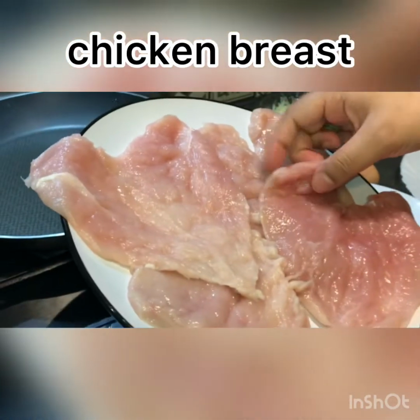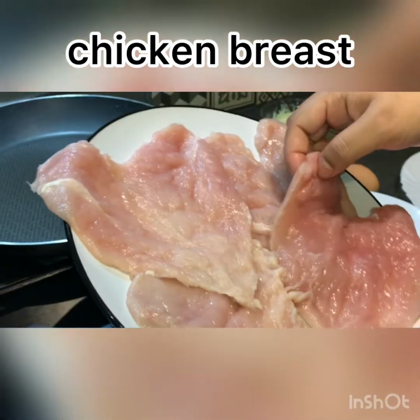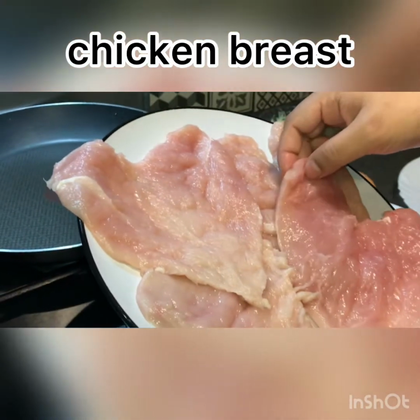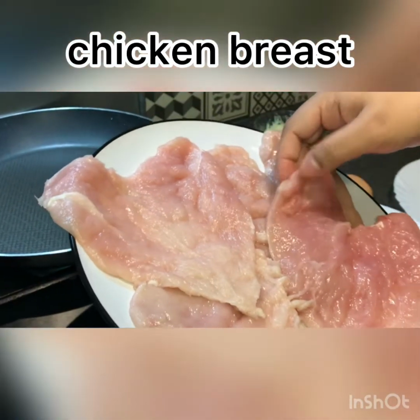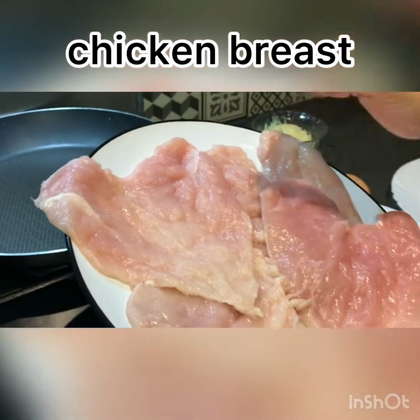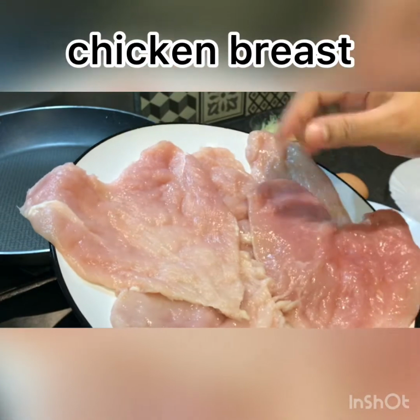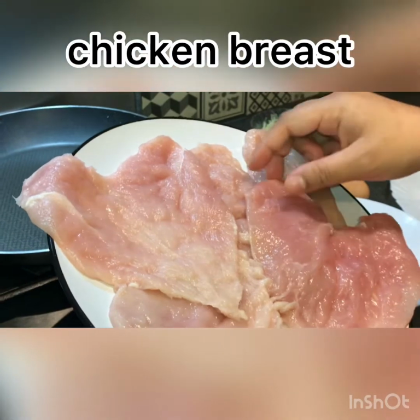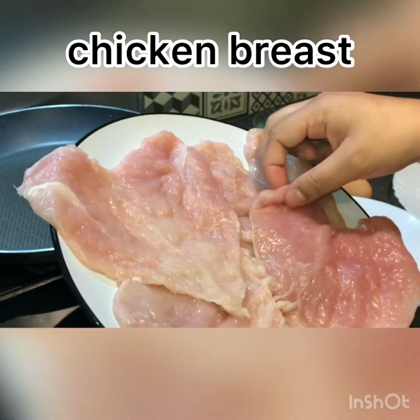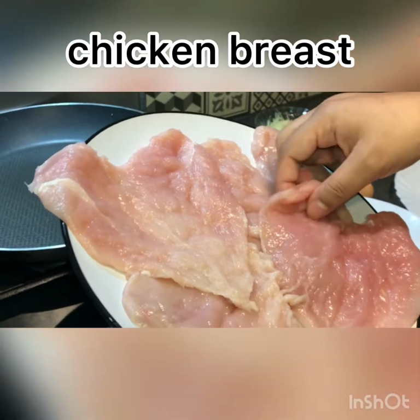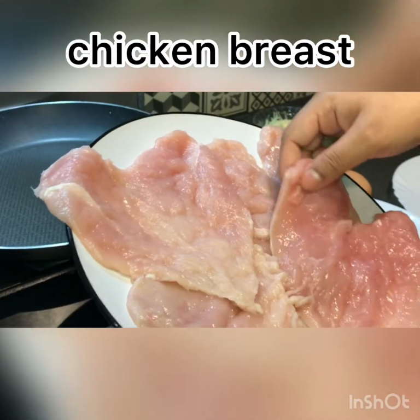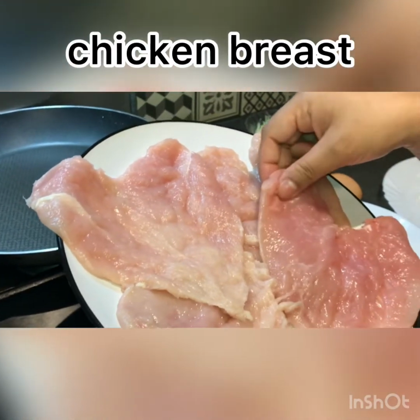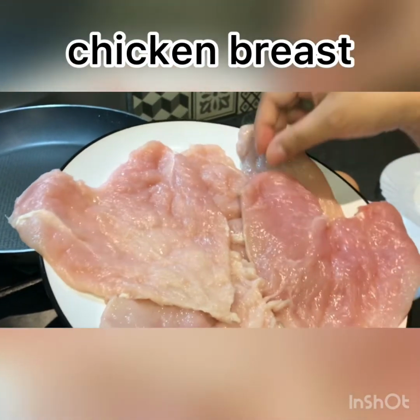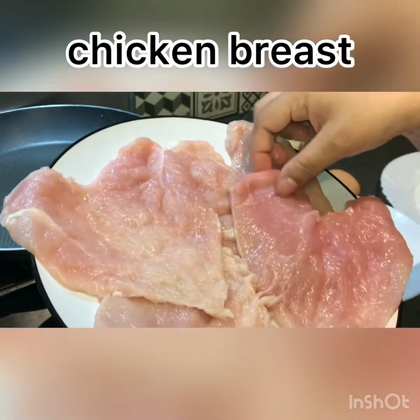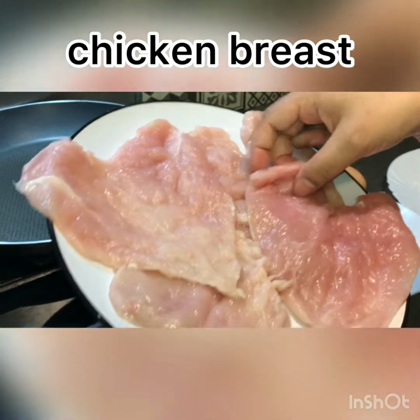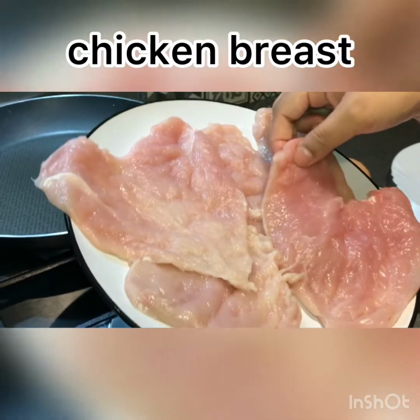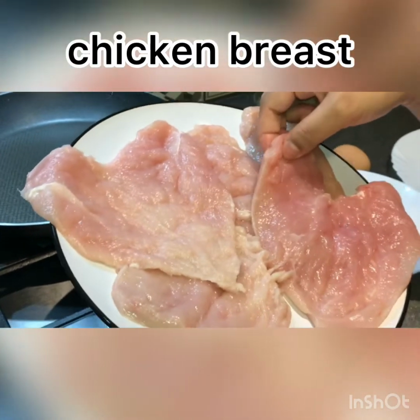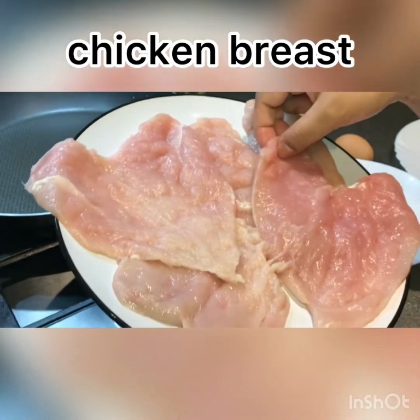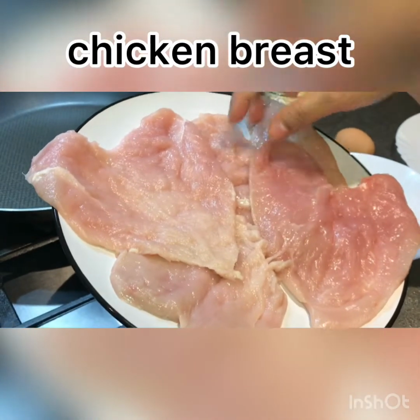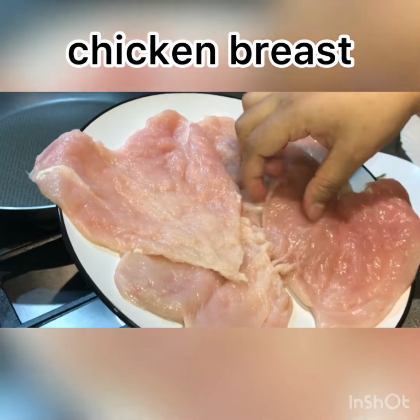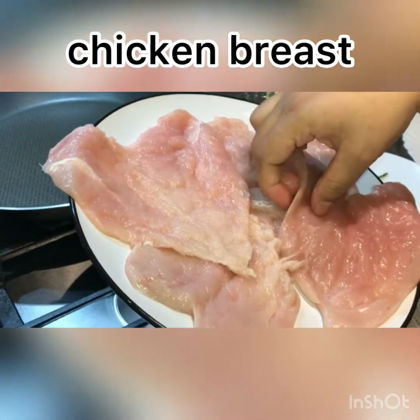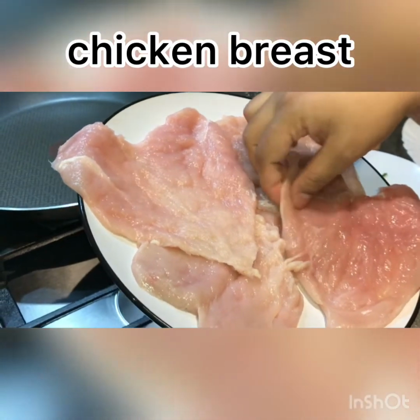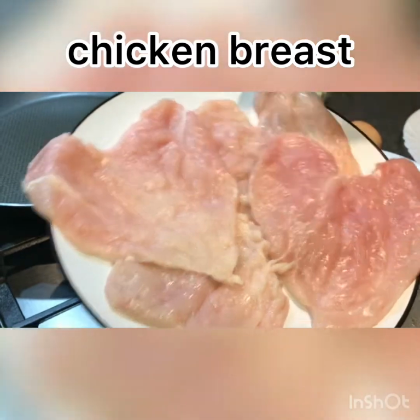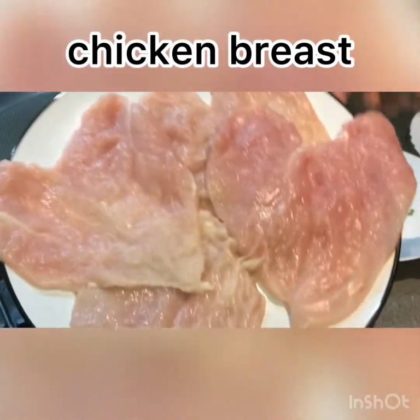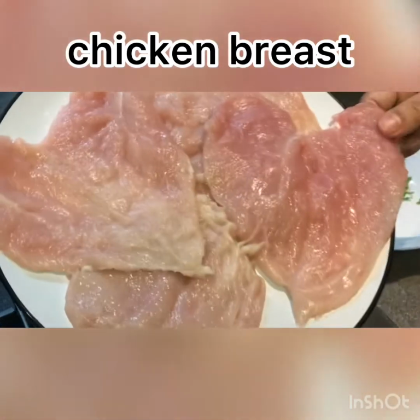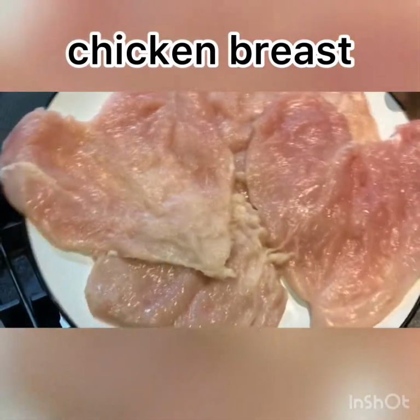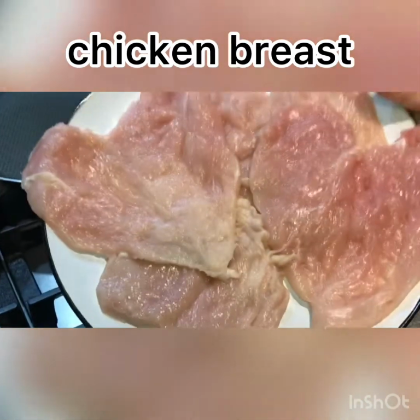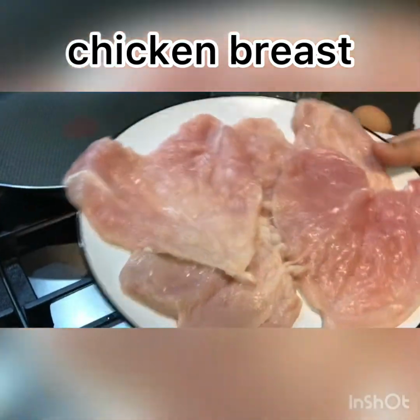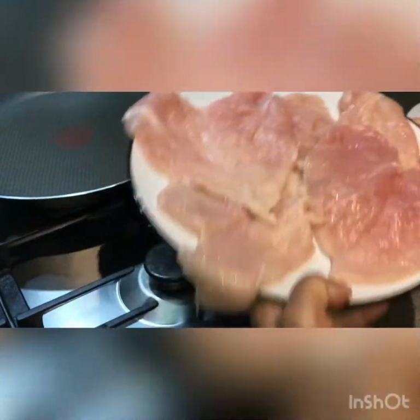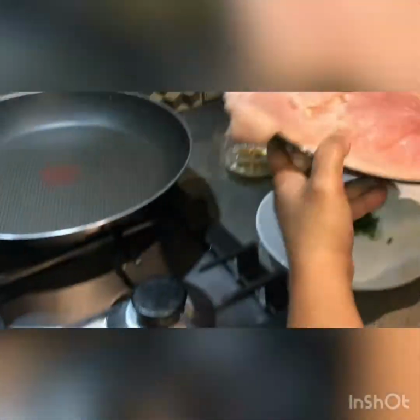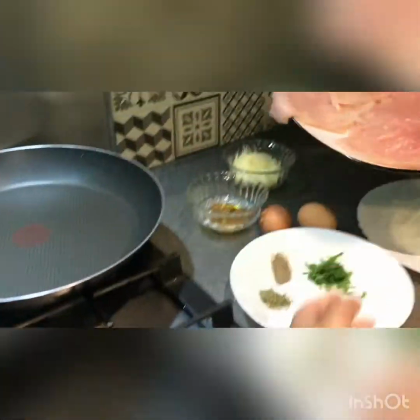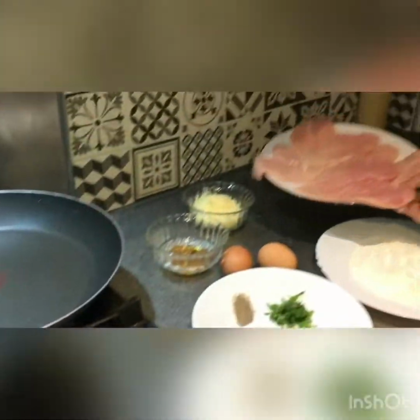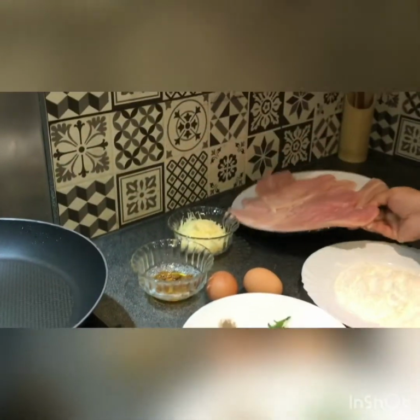That will be made with this. I've prepared it with that, and I'm showing you what I'll keep for you all. You can make it with that. And this will be easy.